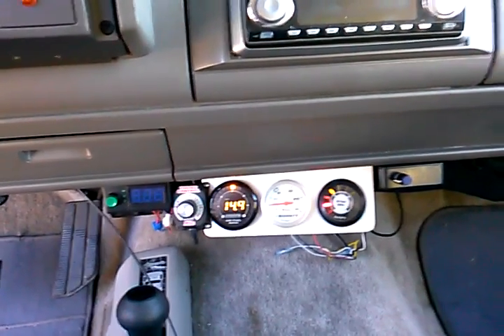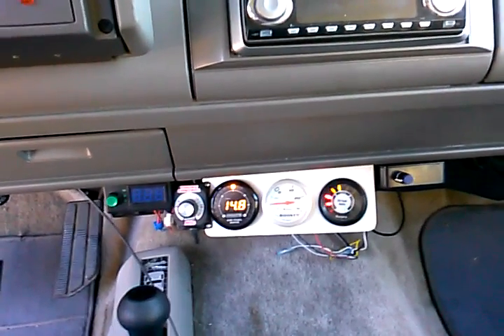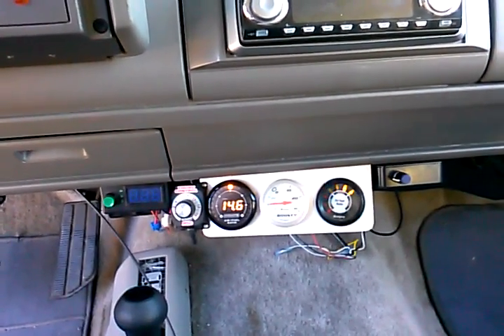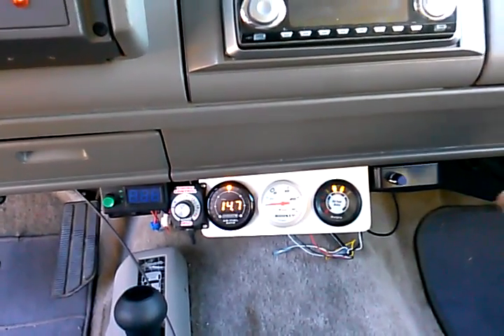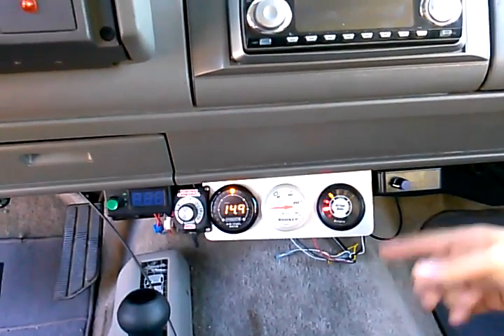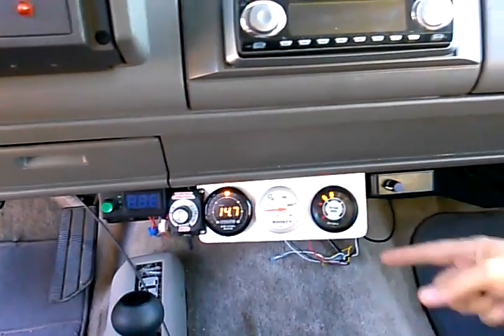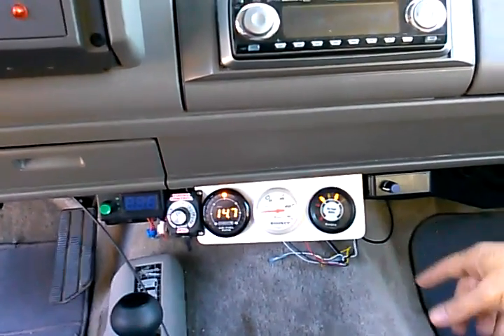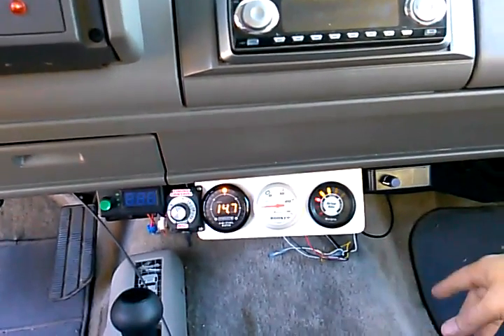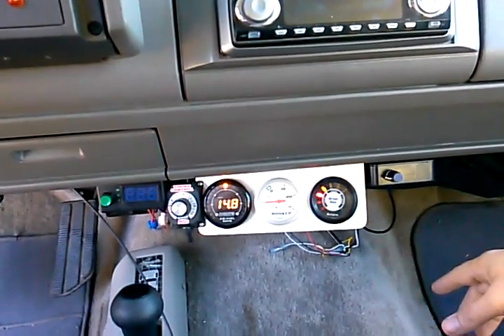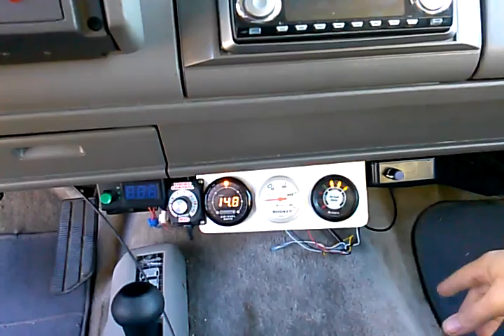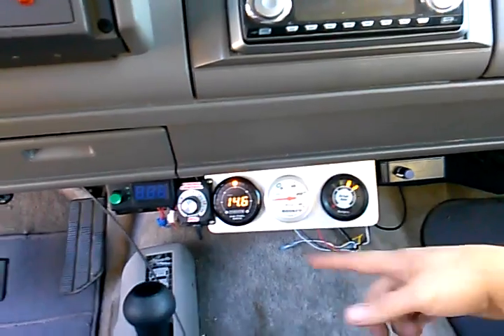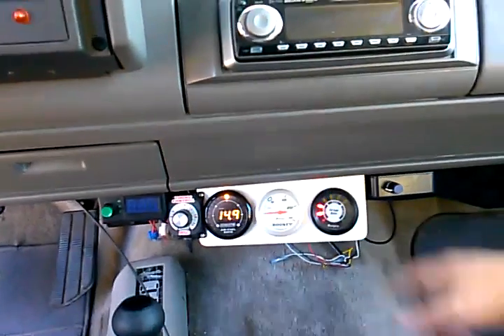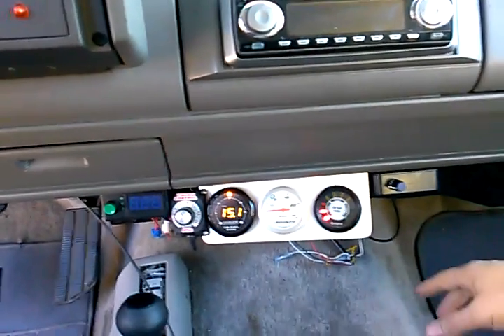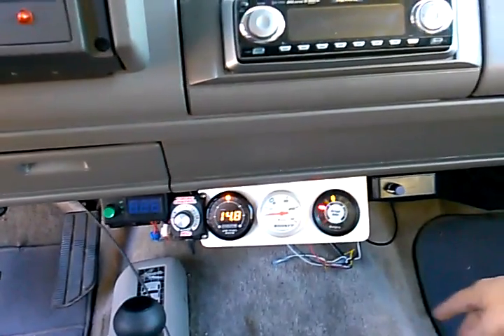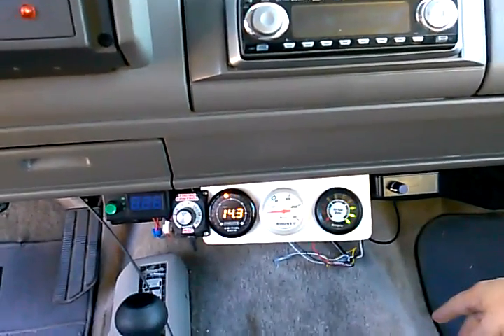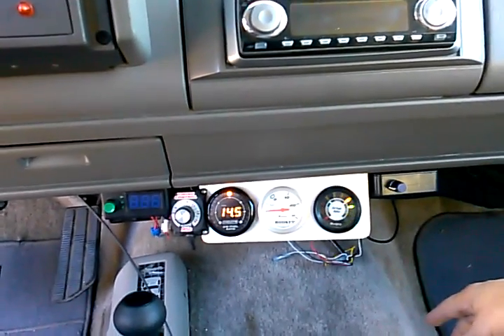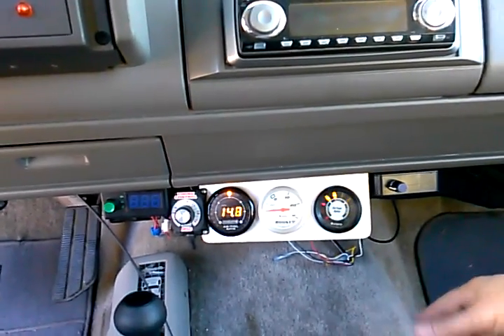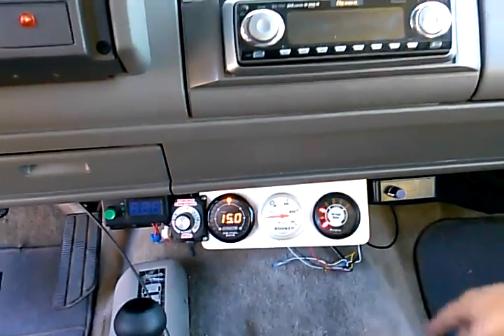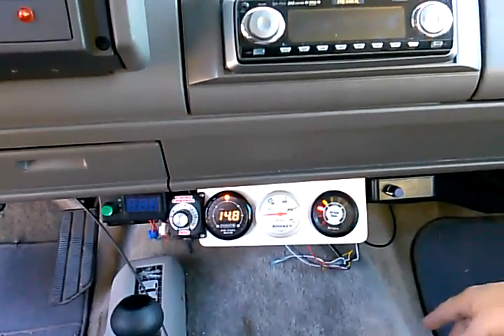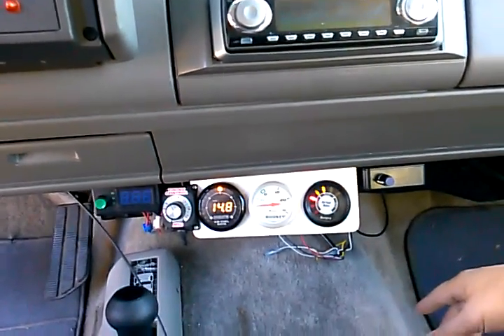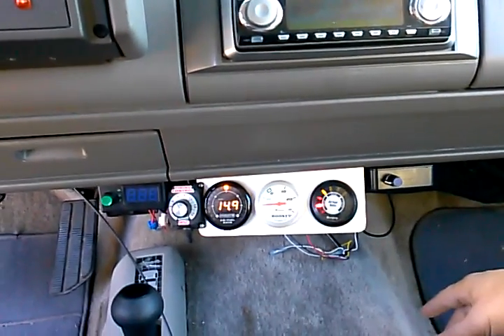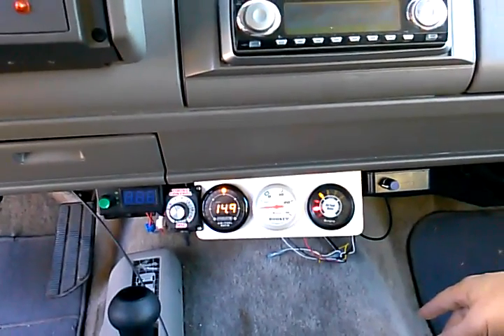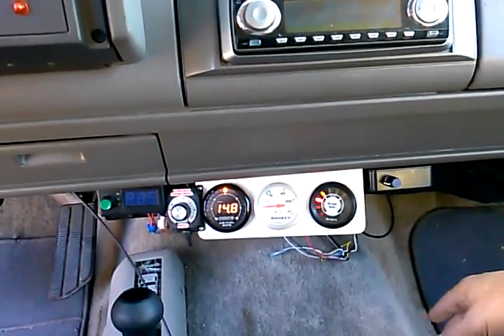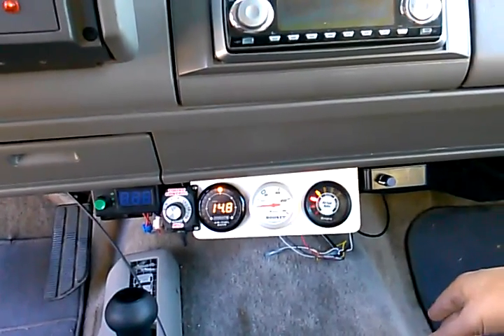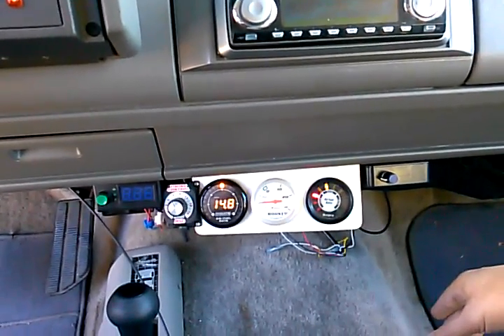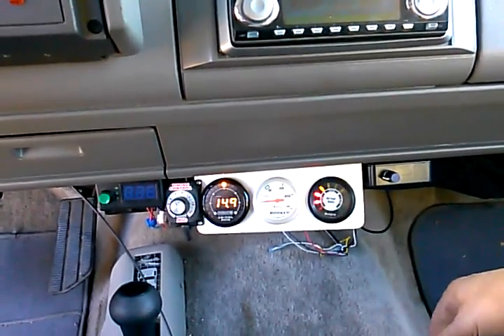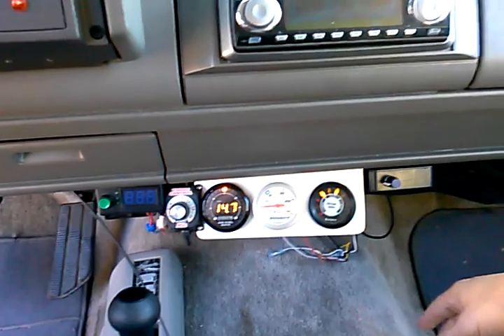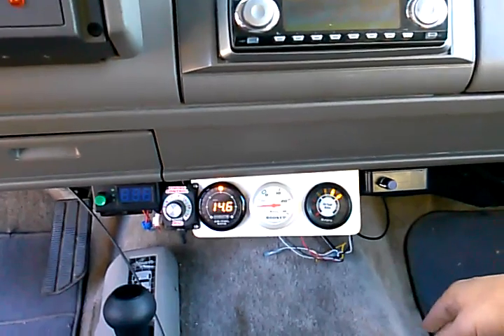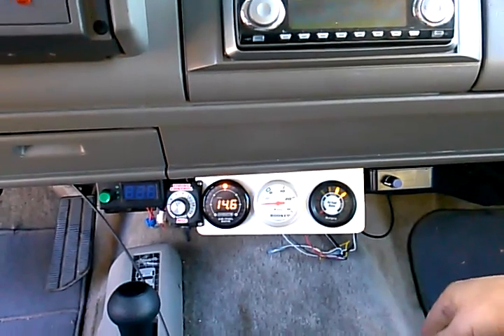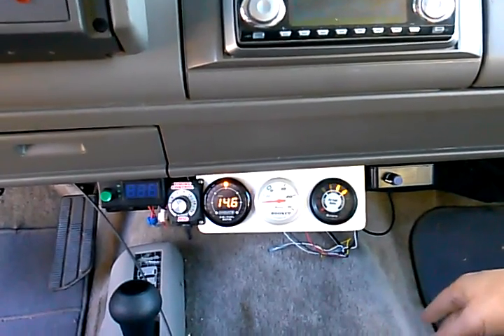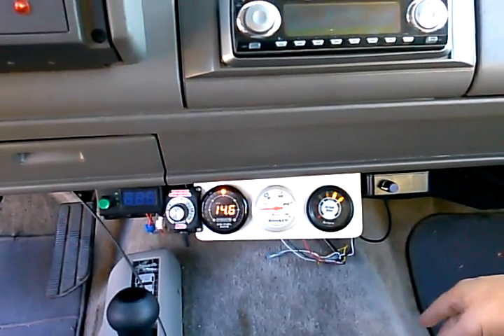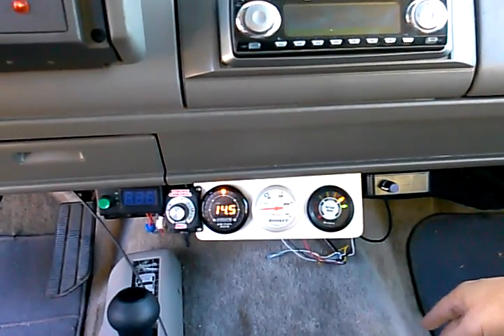What's cool about this vehicle is I can actually turn off the O2 sensor, and then I can run this to 22, even up to 25 to 1 air fuel ratio, and still have lots of power with lots of hydrogen. But I'm not getting into that right now.